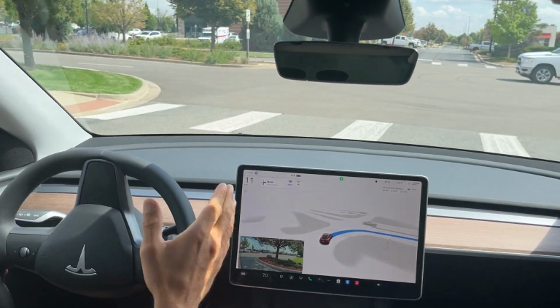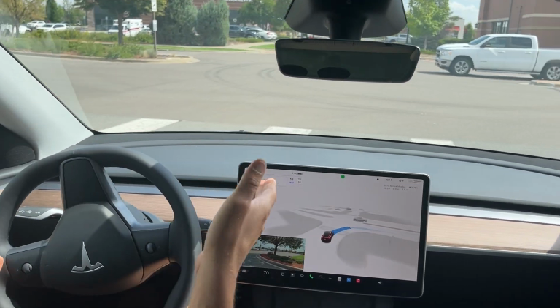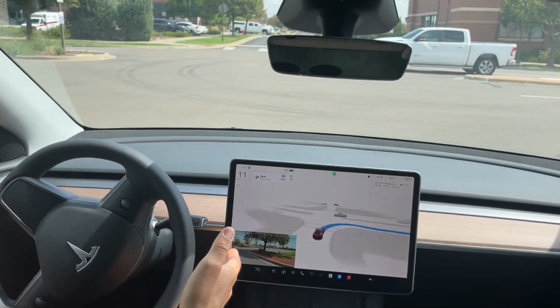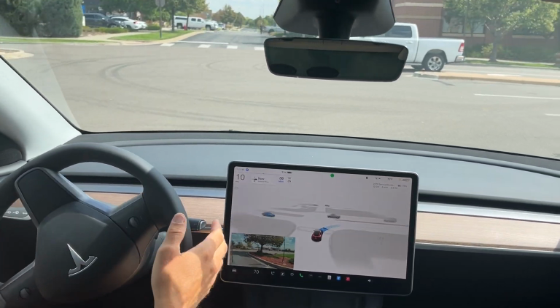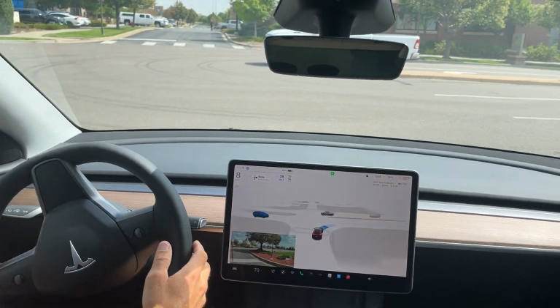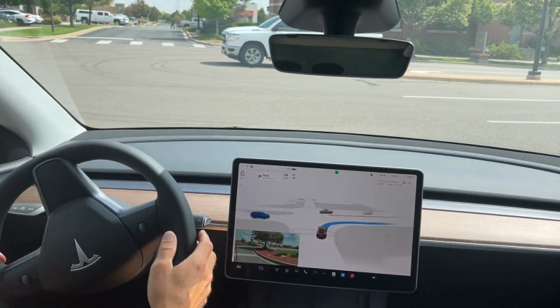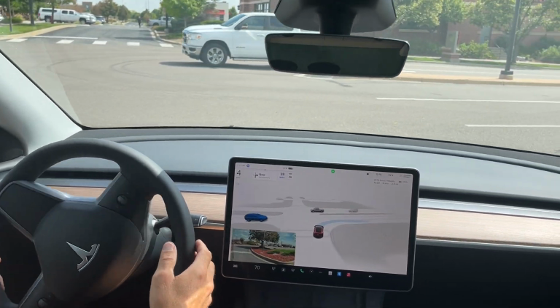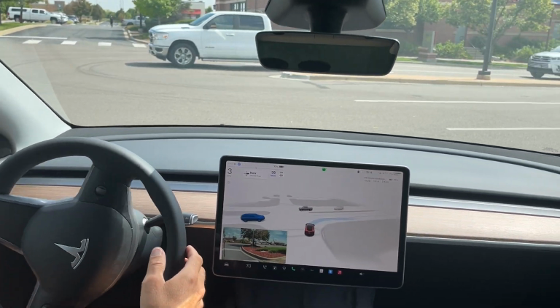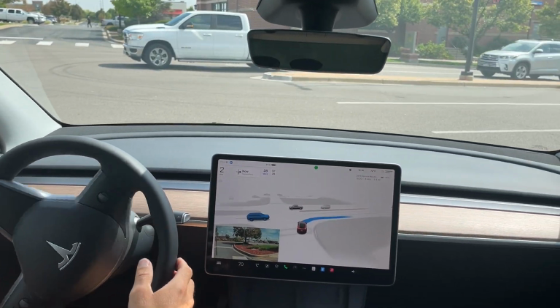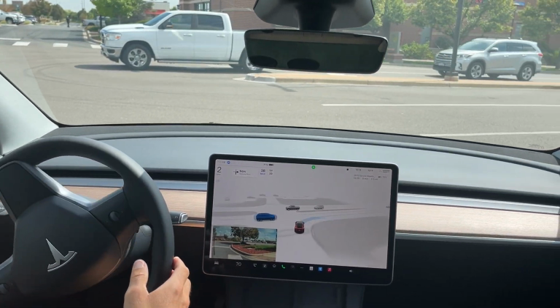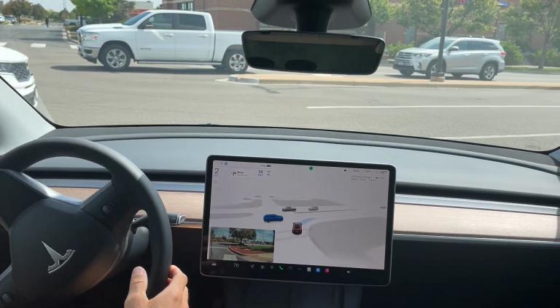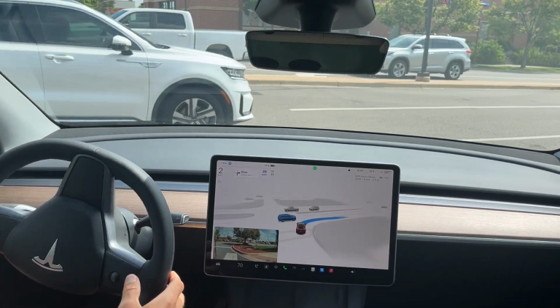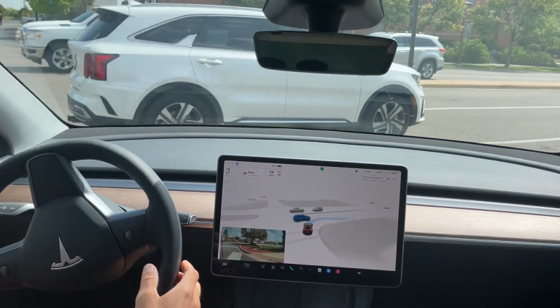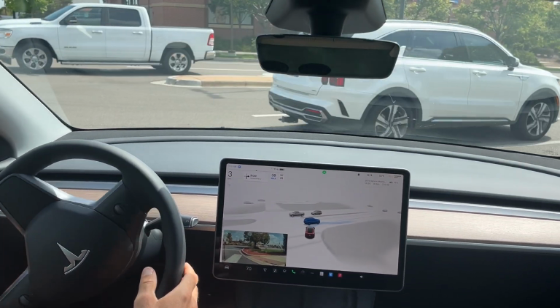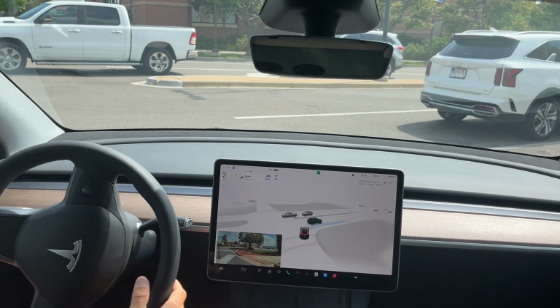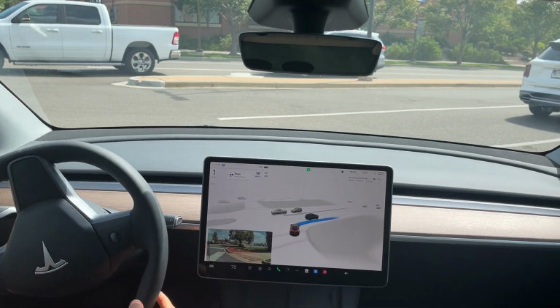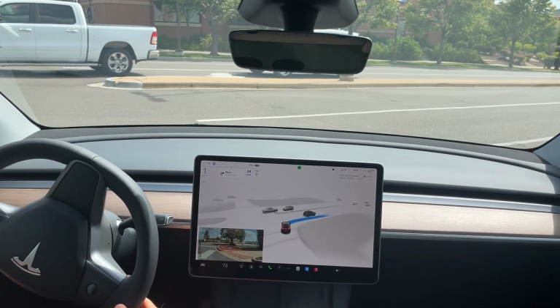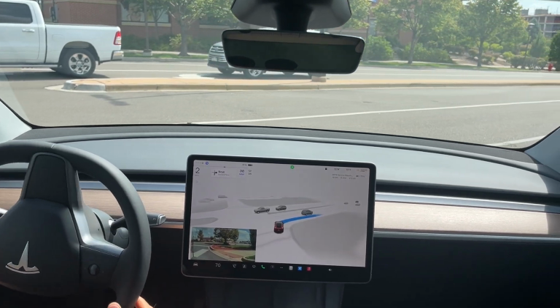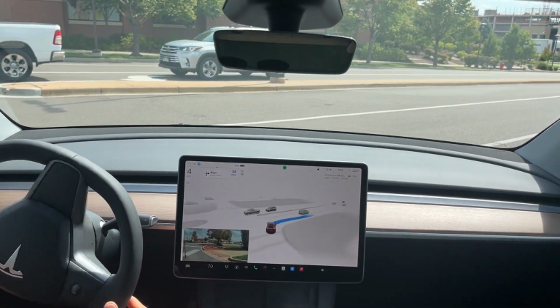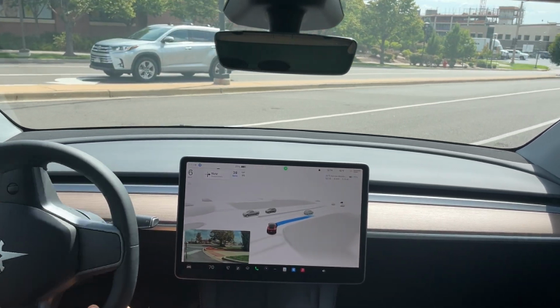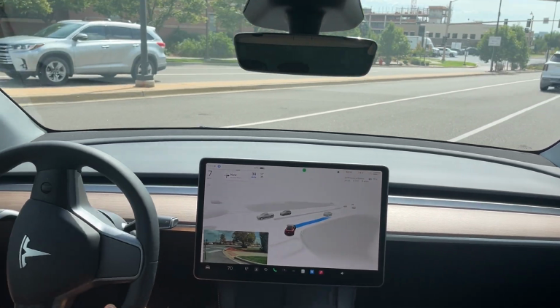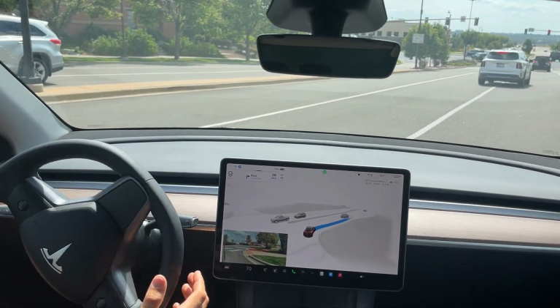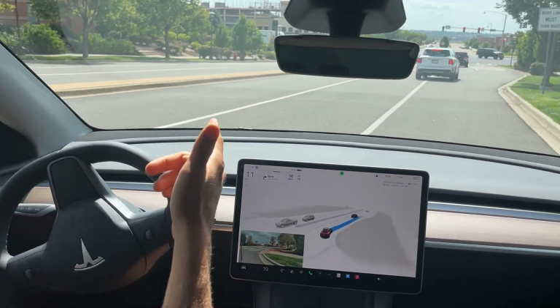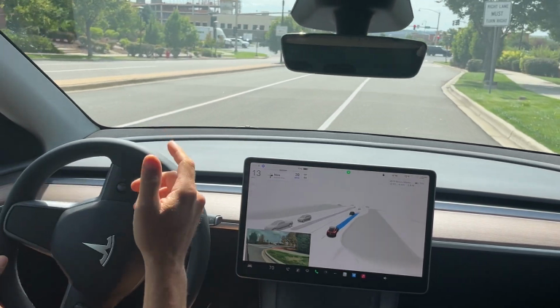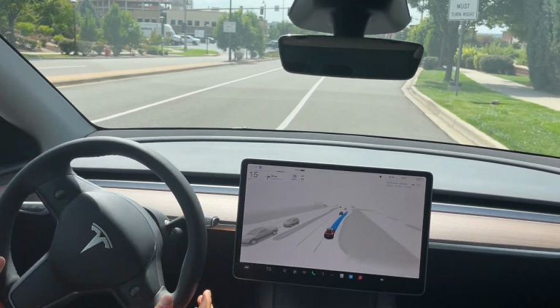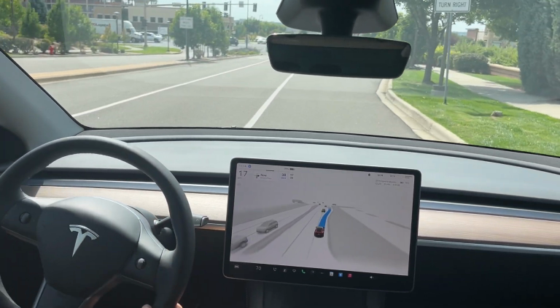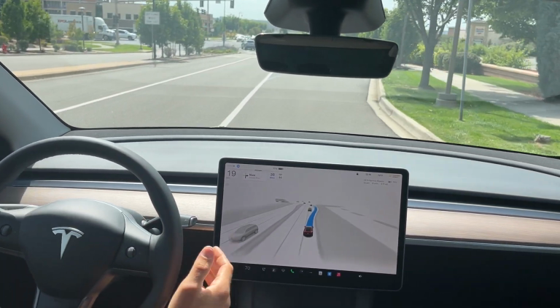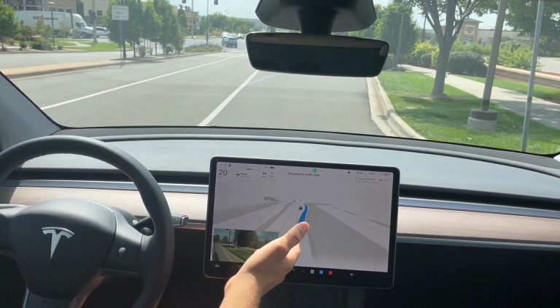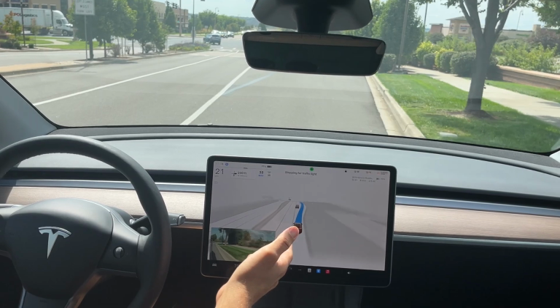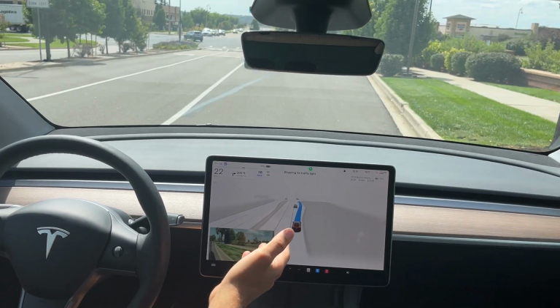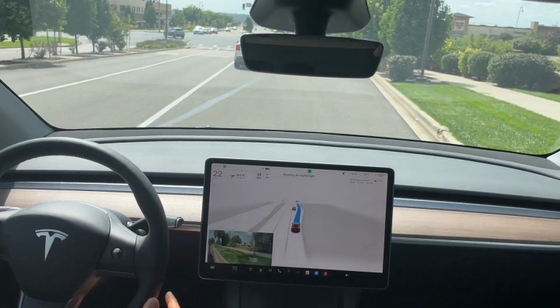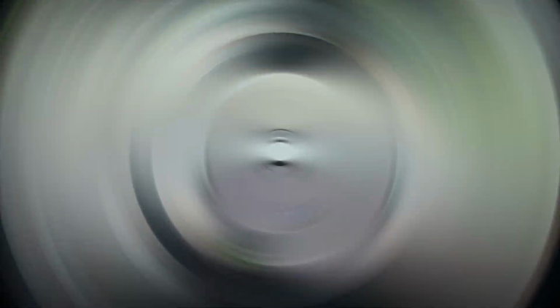Need to come to a stop here. Almost blew through that stop sign — I think it would have if this white car wasn't coming. It did see the white car.